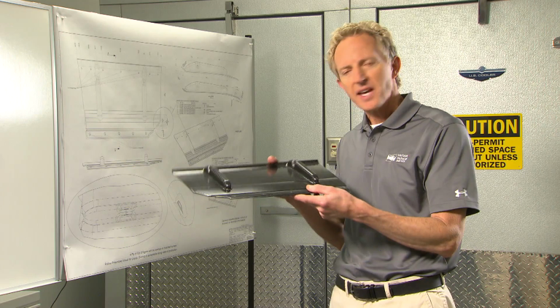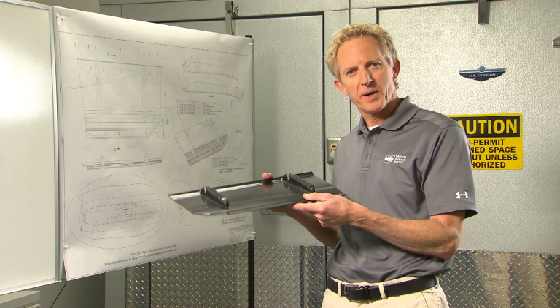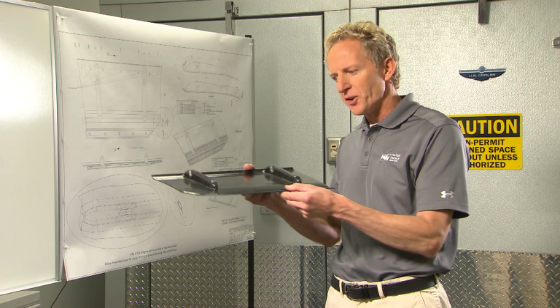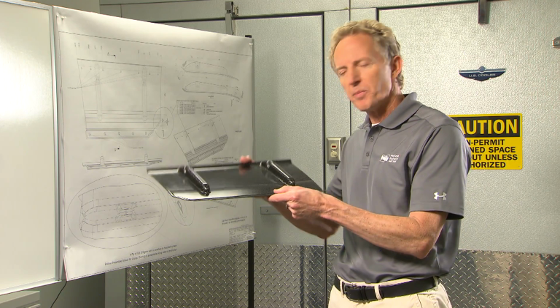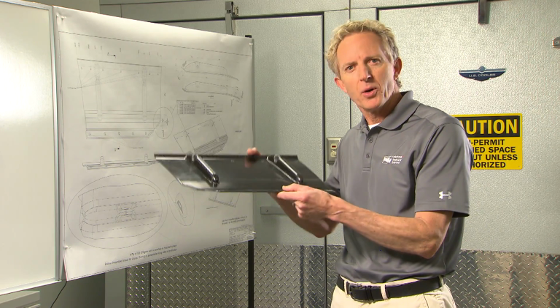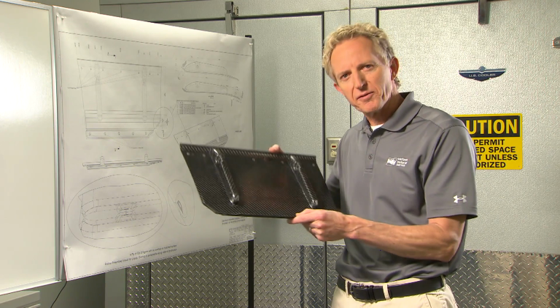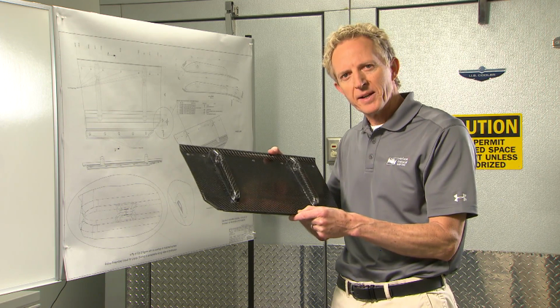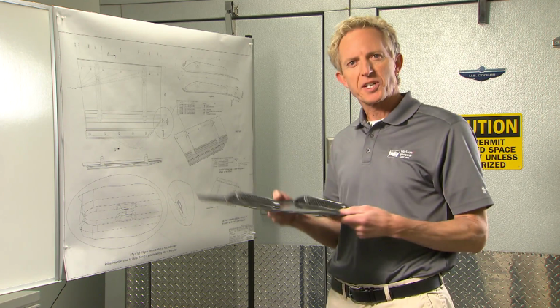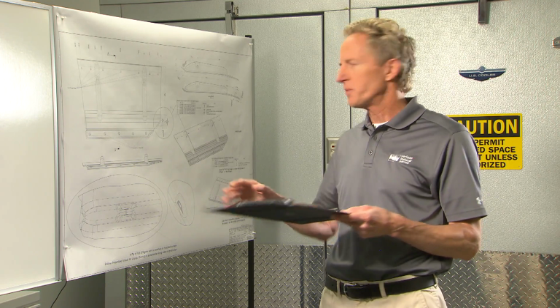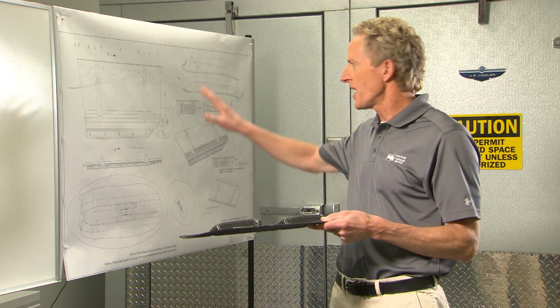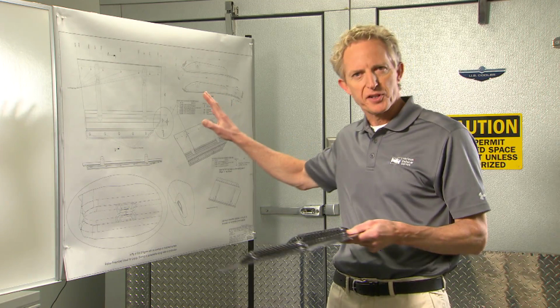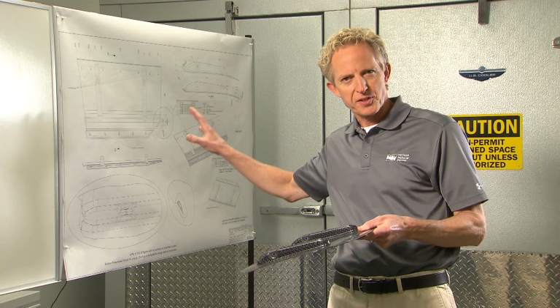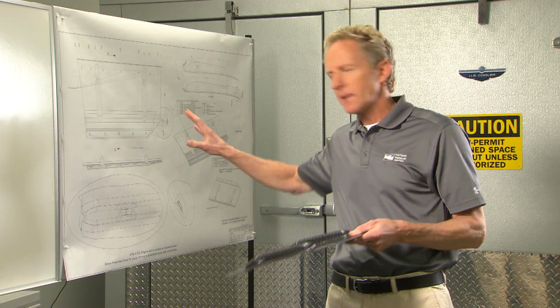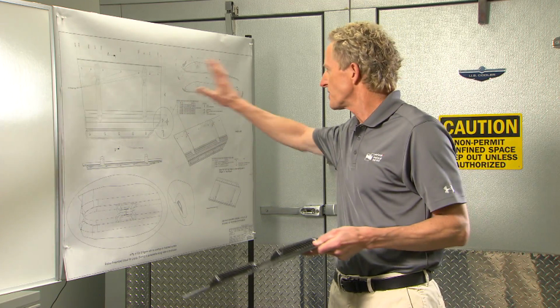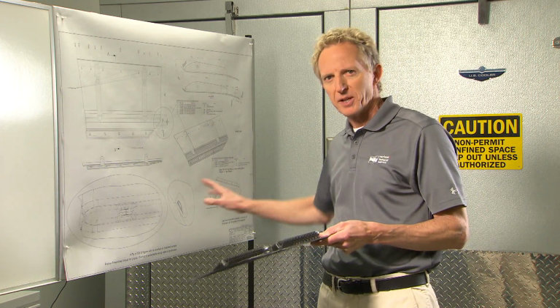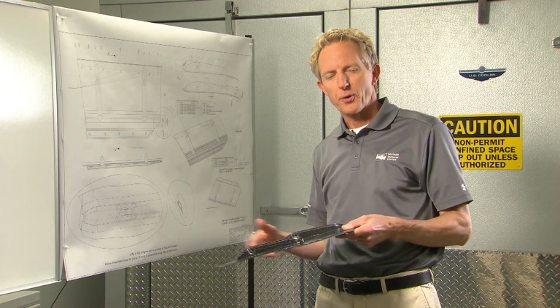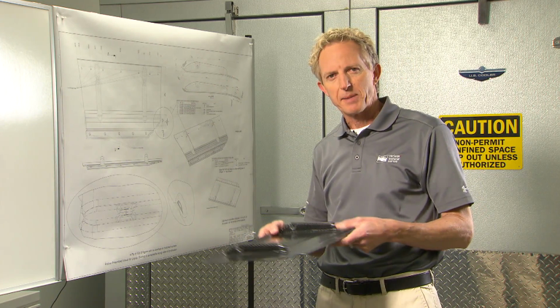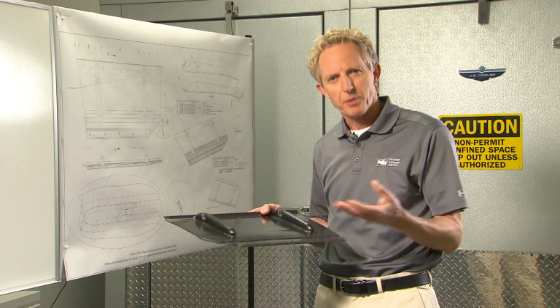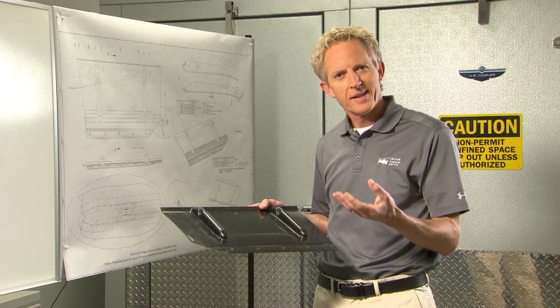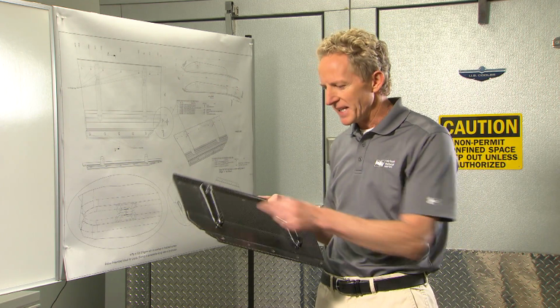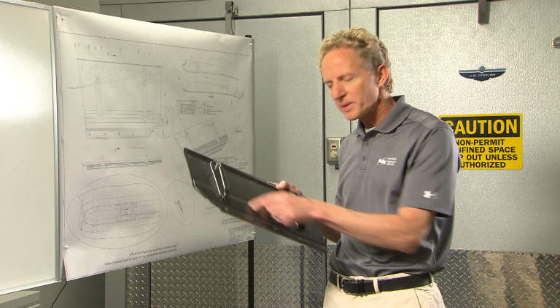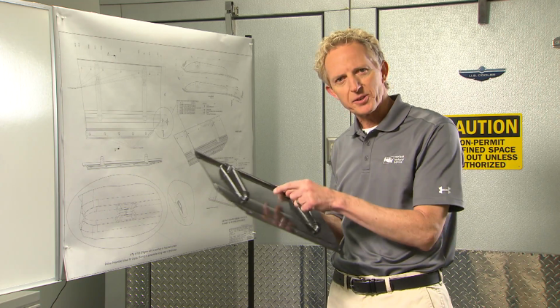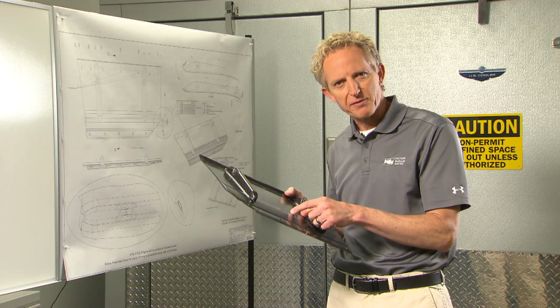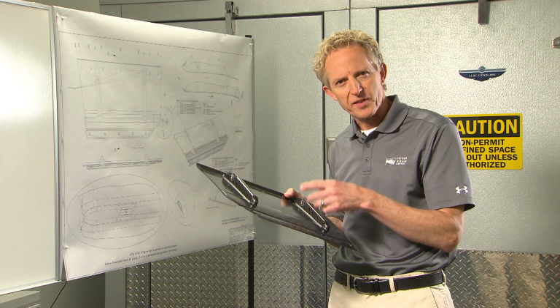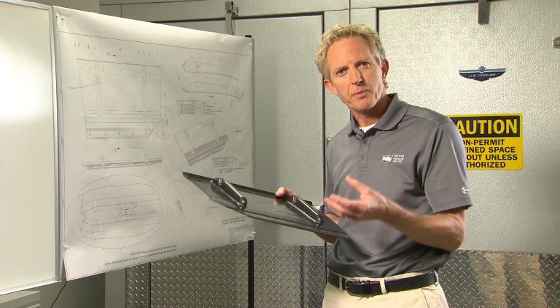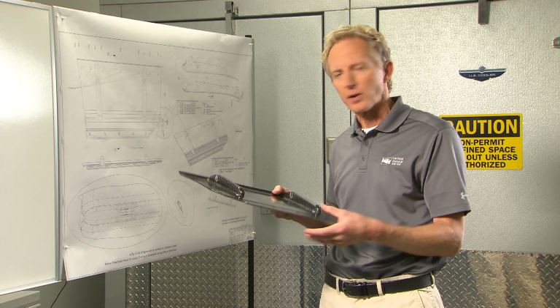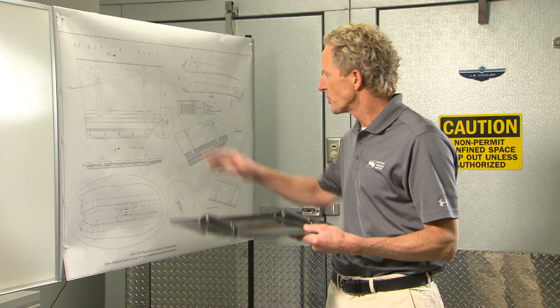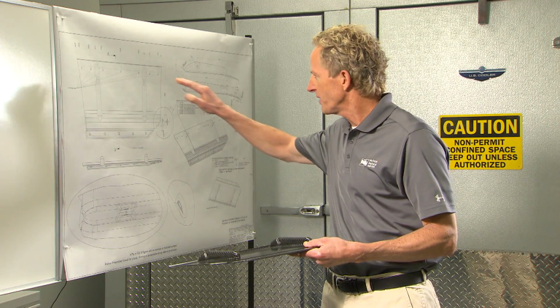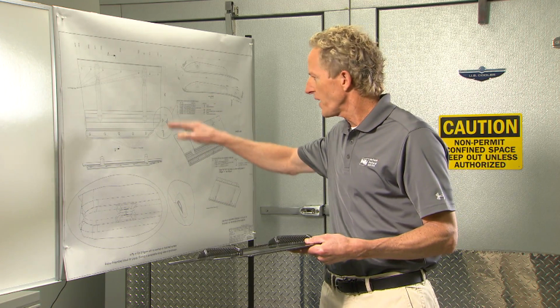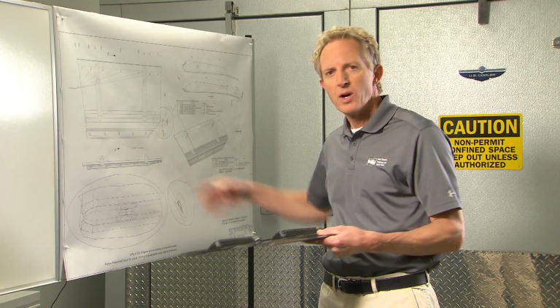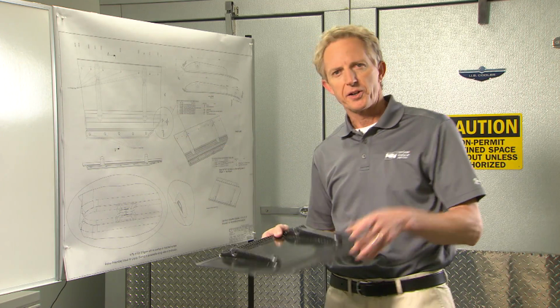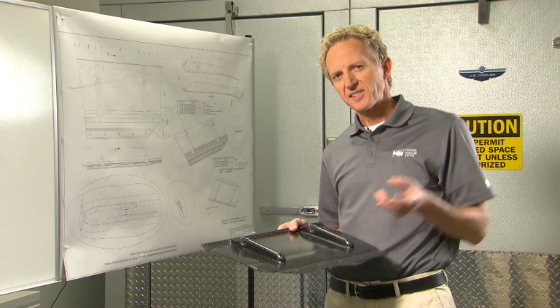Case in point: the new beam wing flap. It comes from the design office first, and they produce a document known as a ply book, meaning that each of the plies that are laid for this carbon fiber shows exactly where they go onto the mold itself.